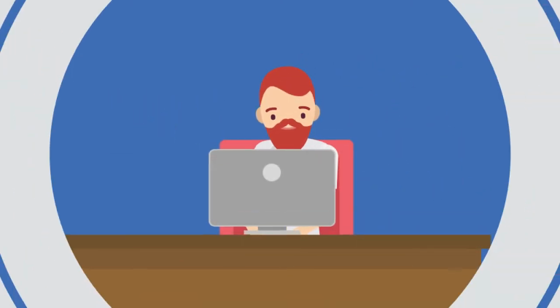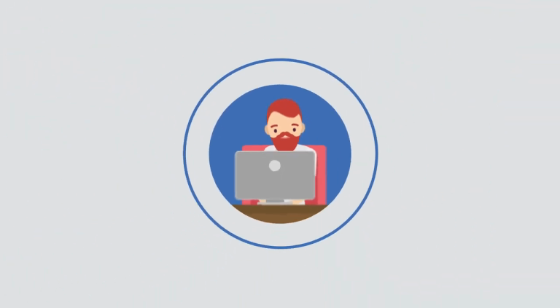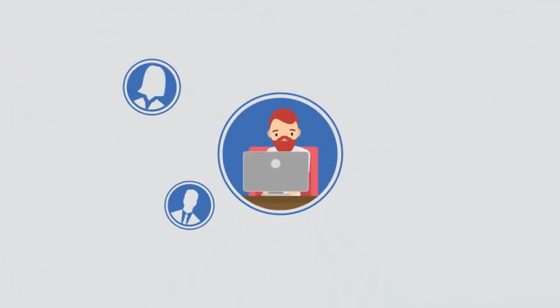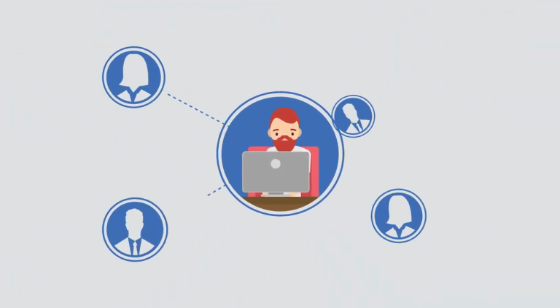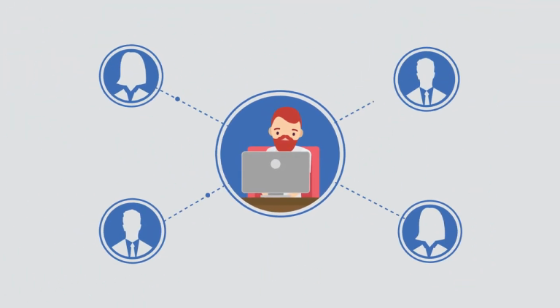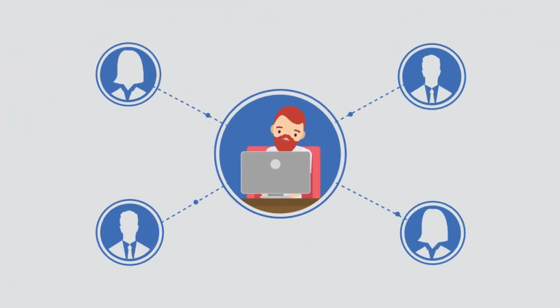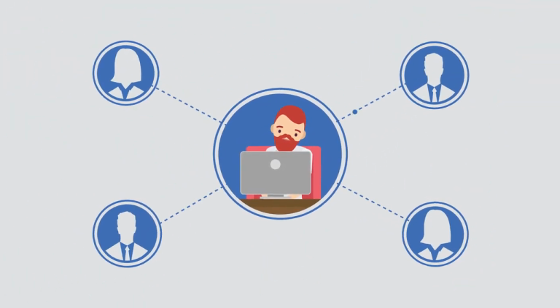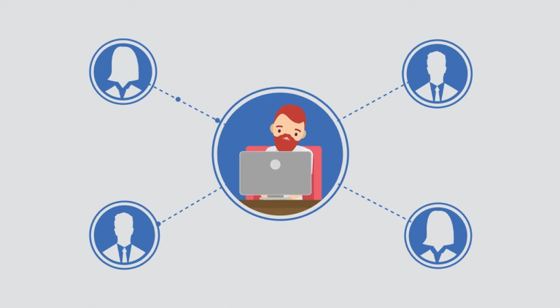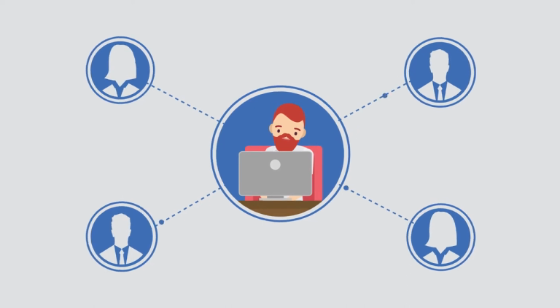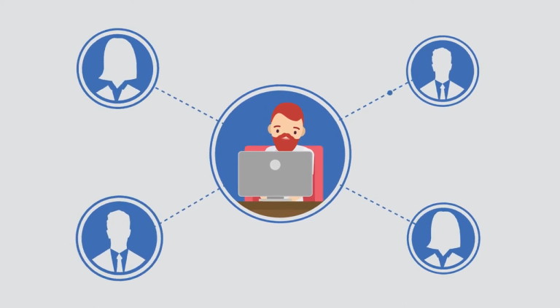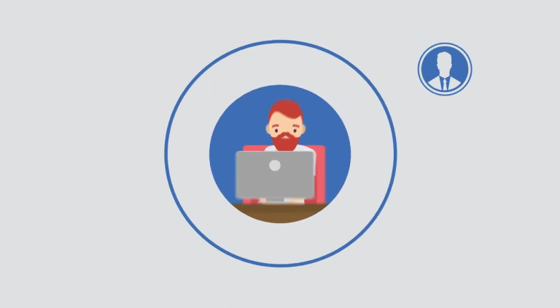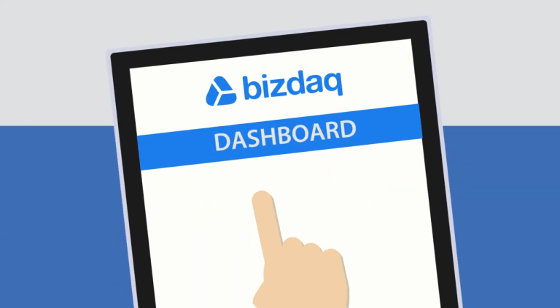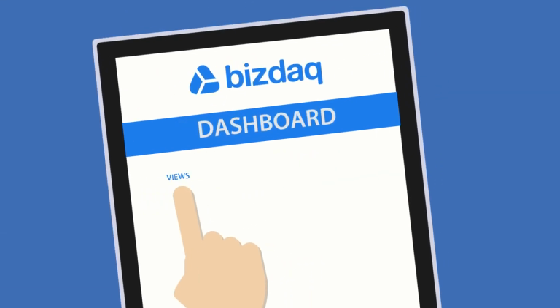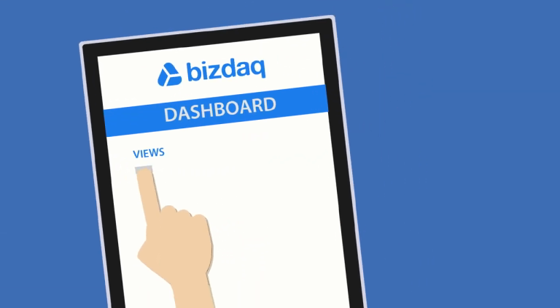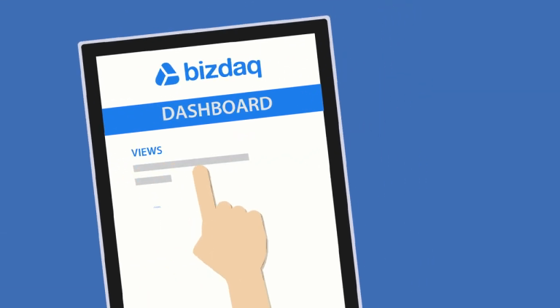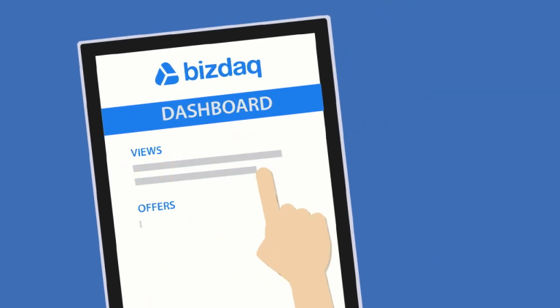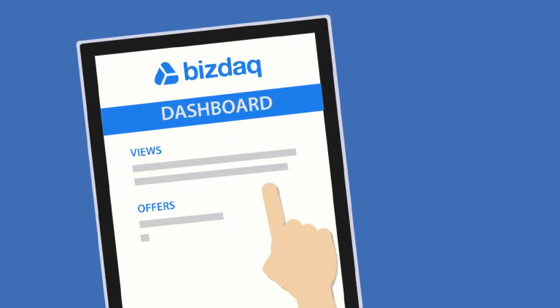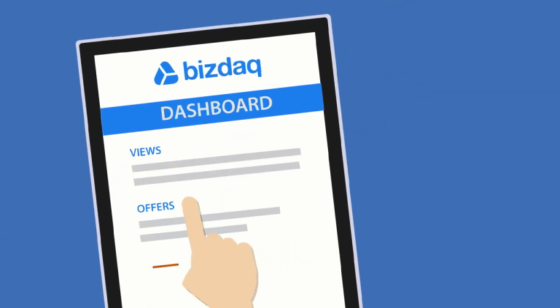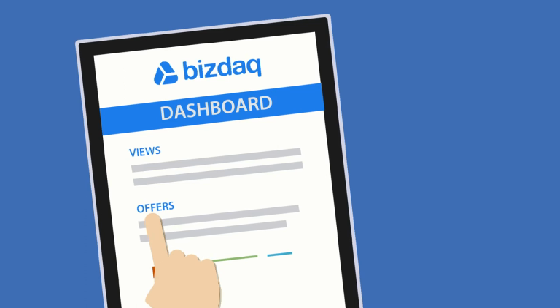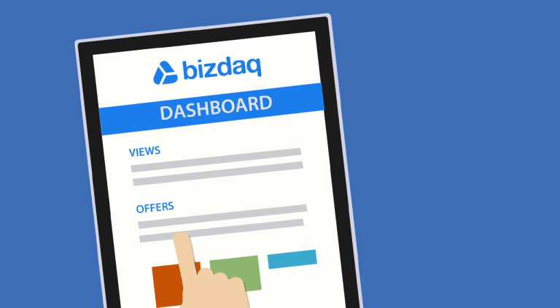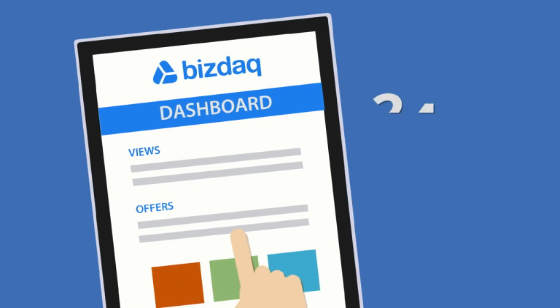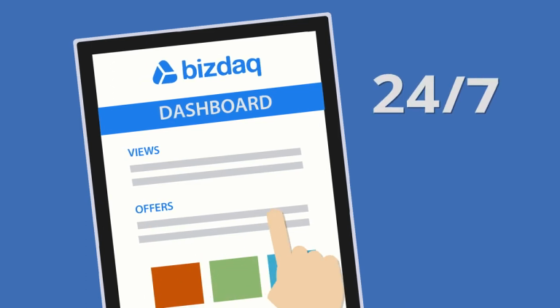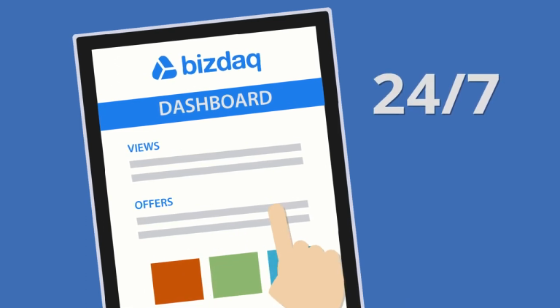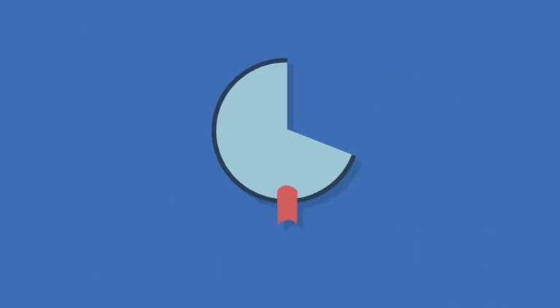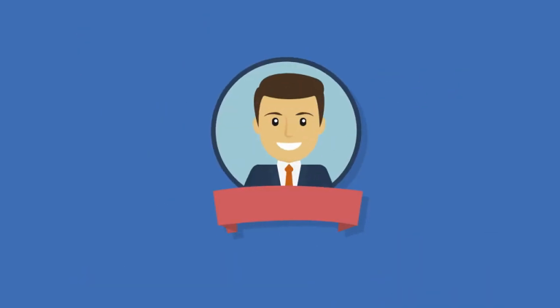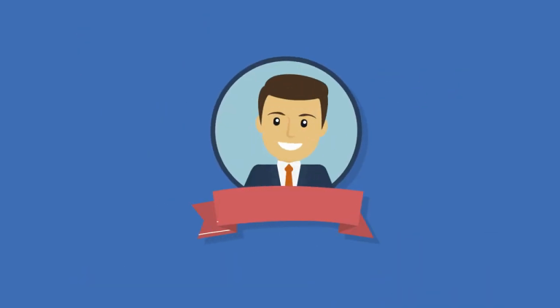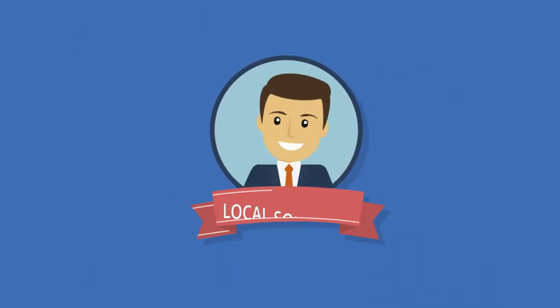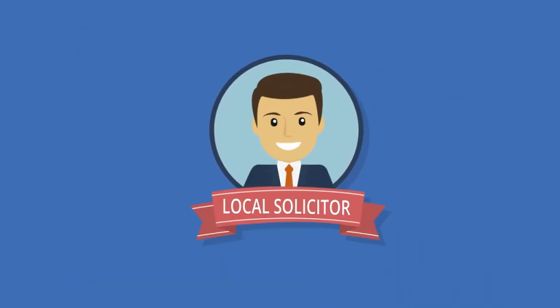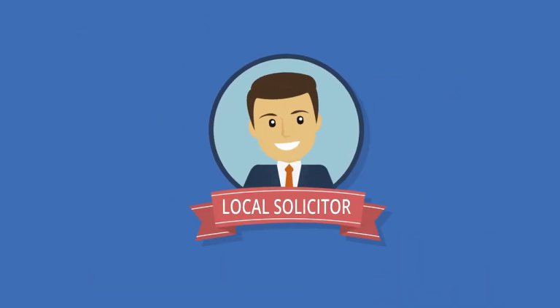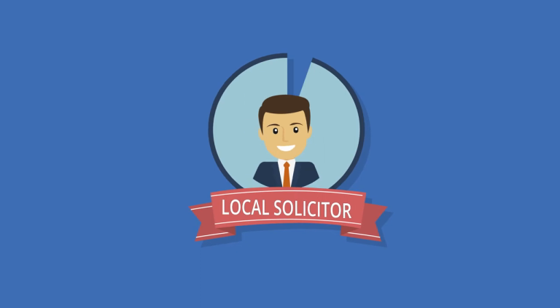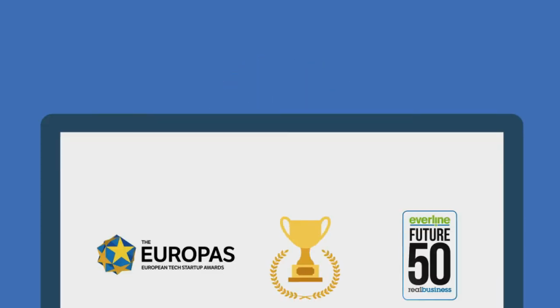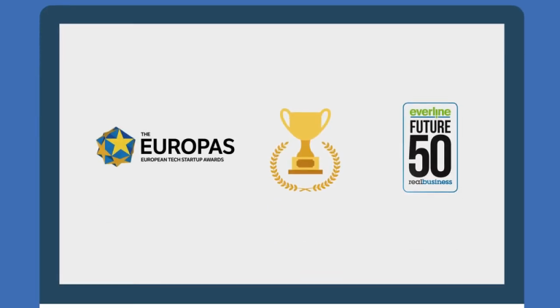Communicate directly with vetted buyers who have agreed to a confidentiality agreement. Arrange viewings, securely upload documents and negotiate offers in your 24/7 dashboard, and we will even refer you to a local solicitor to complete the sale if needed.